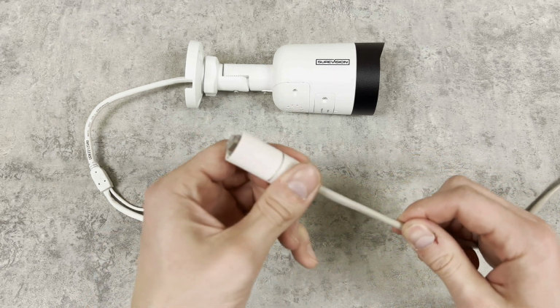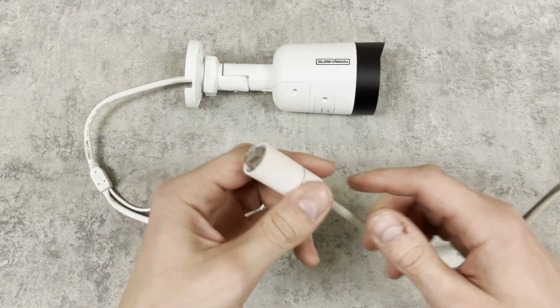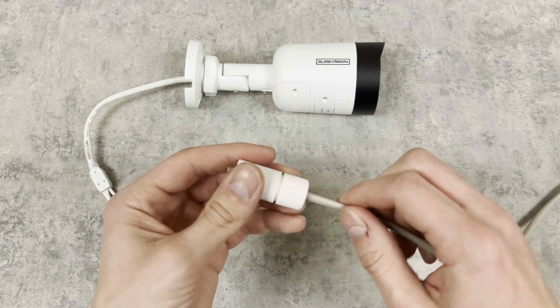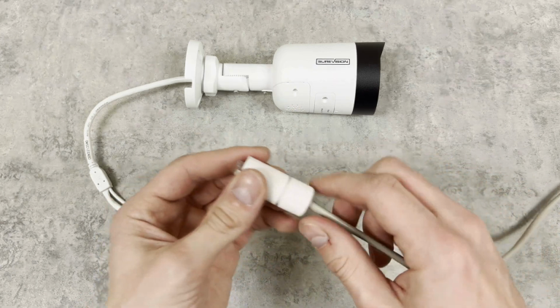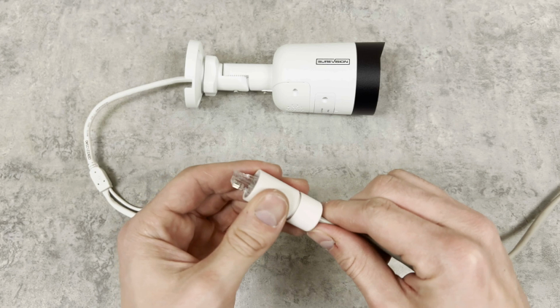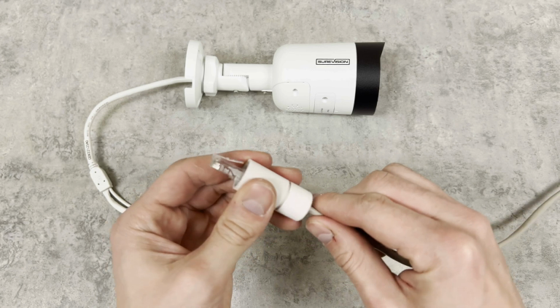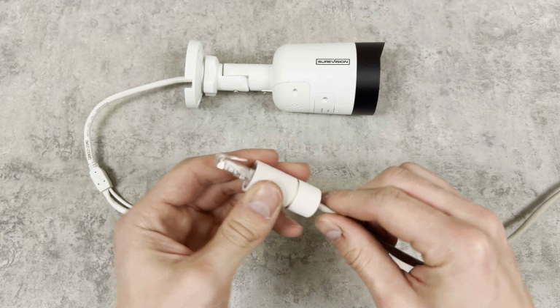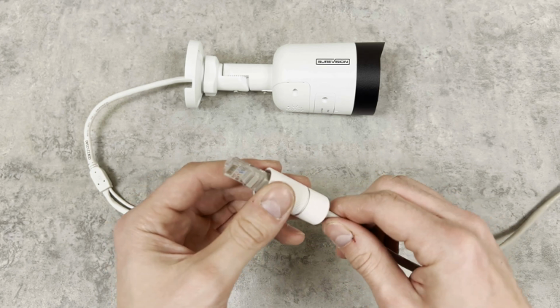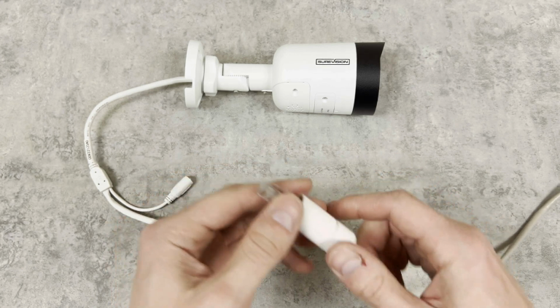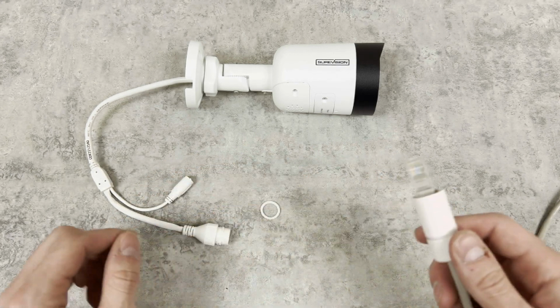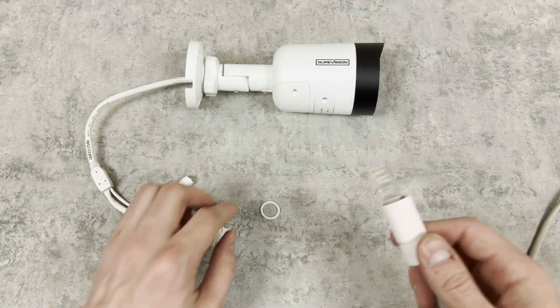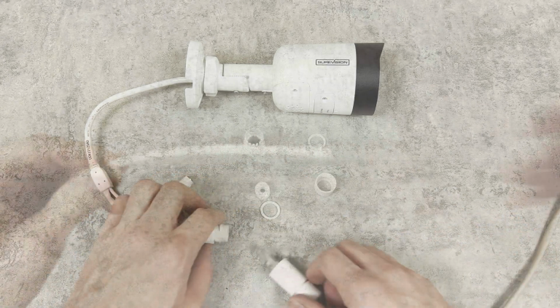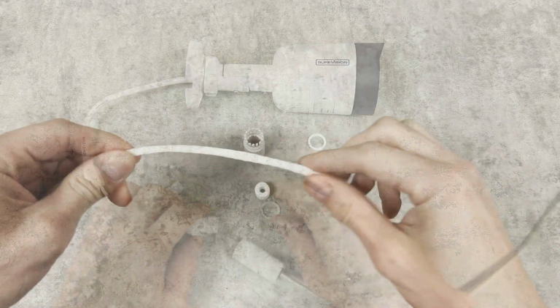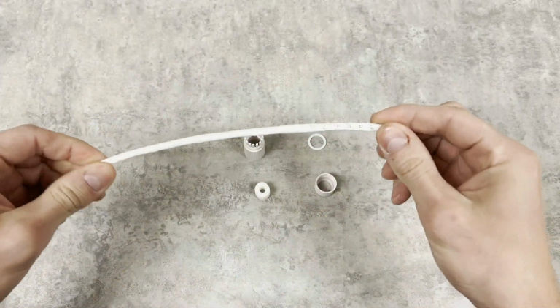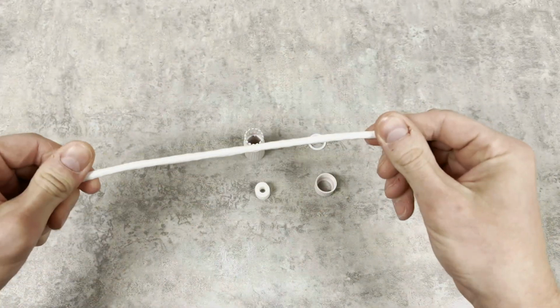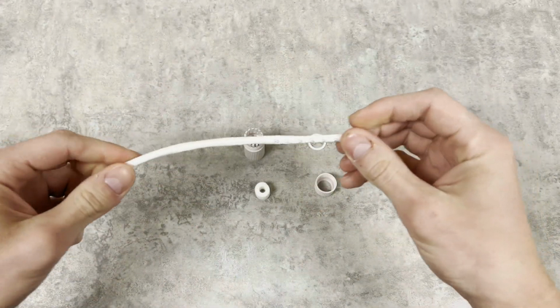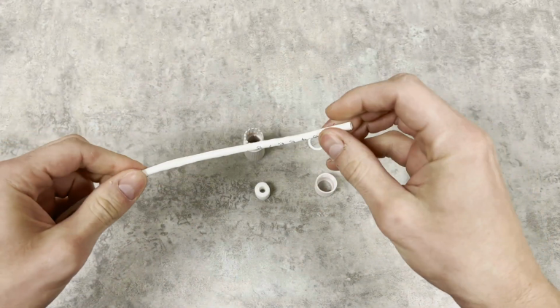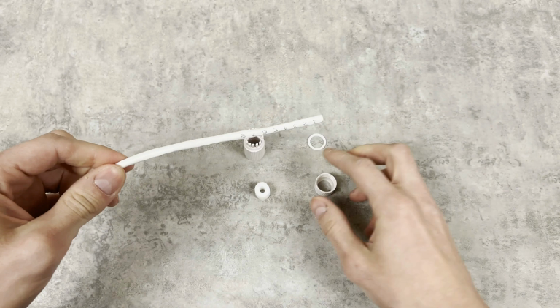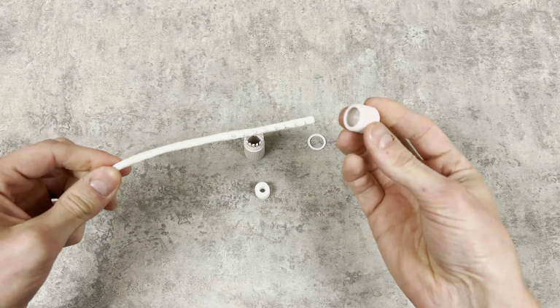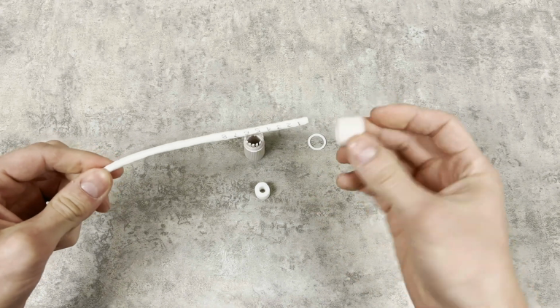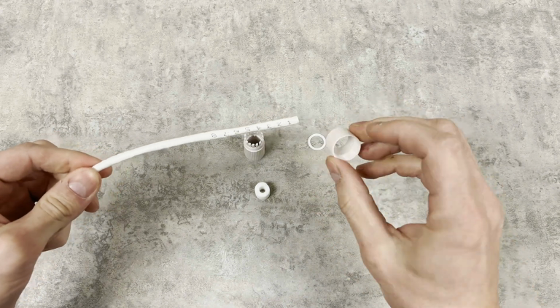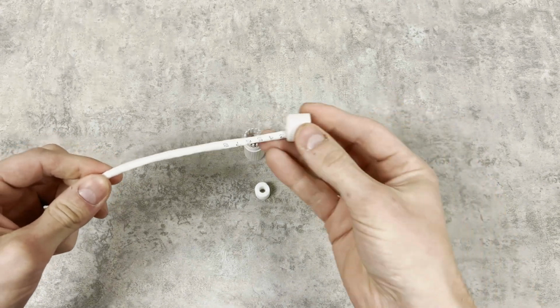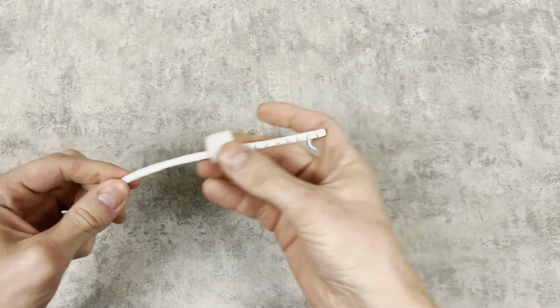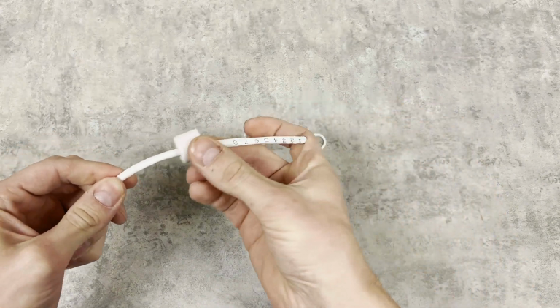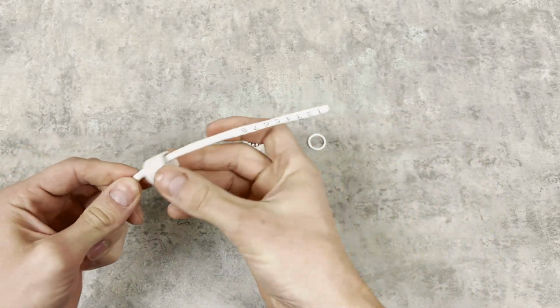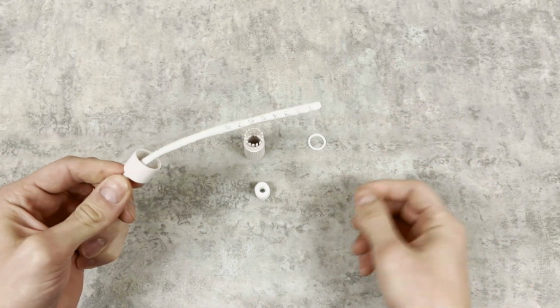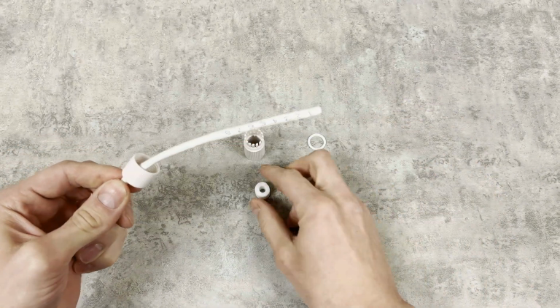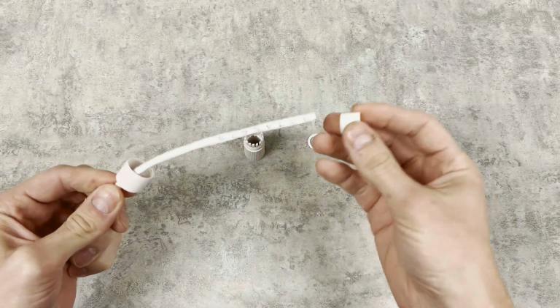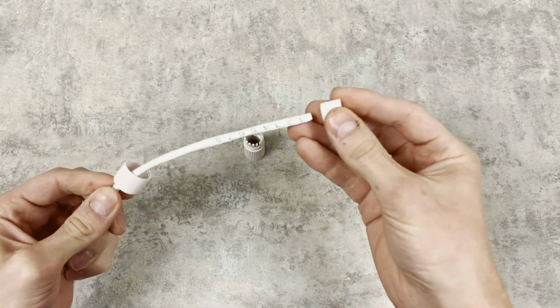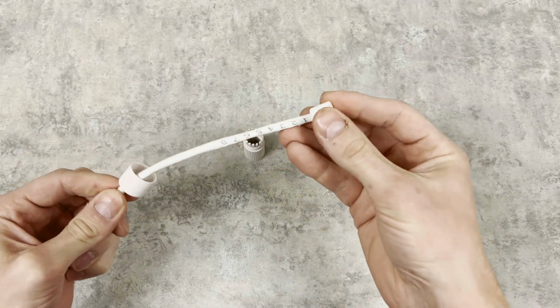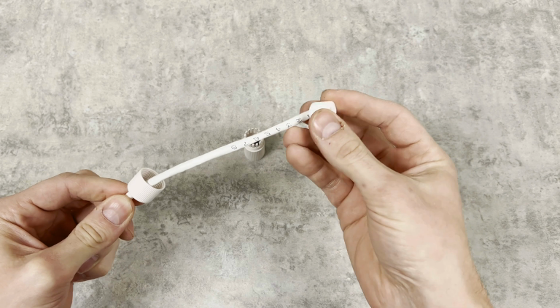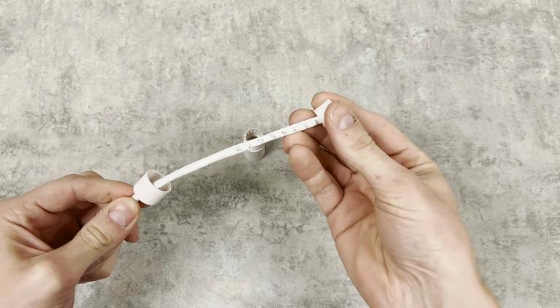This process is the same if you're using a spool of cable — install in the same order as the pre-made cable. It's just a little bit easier in my opinion since the RJ45 end isn't crimped on yet, so everything slides on a lot easier.